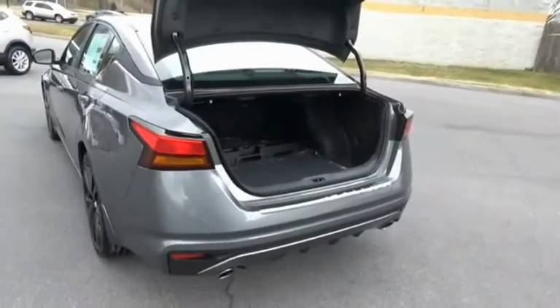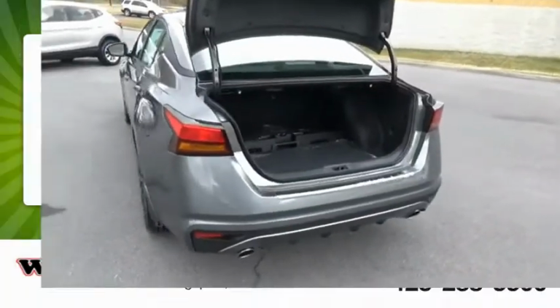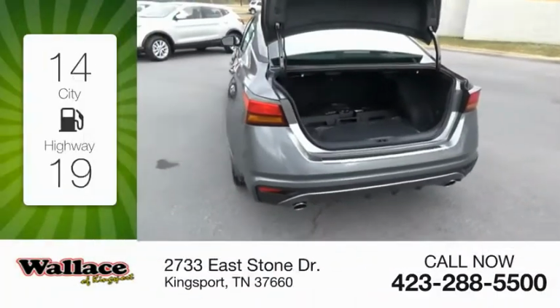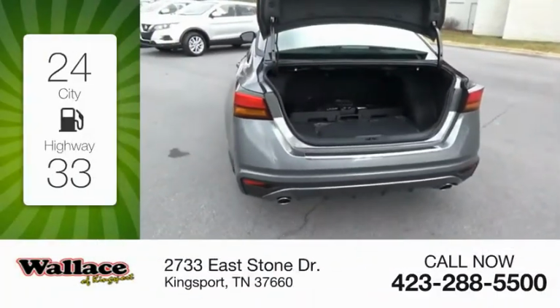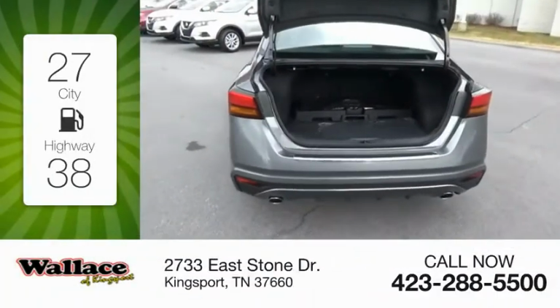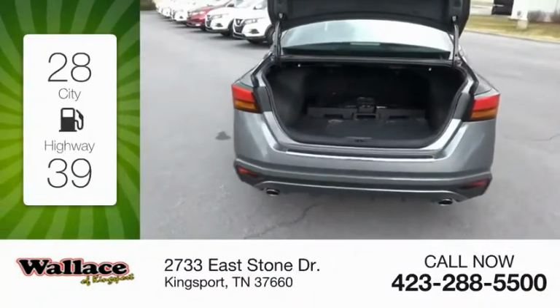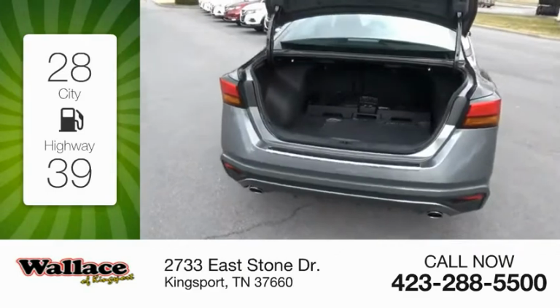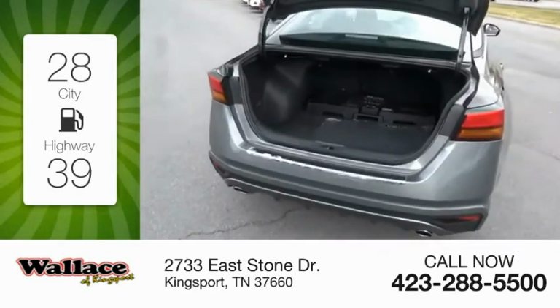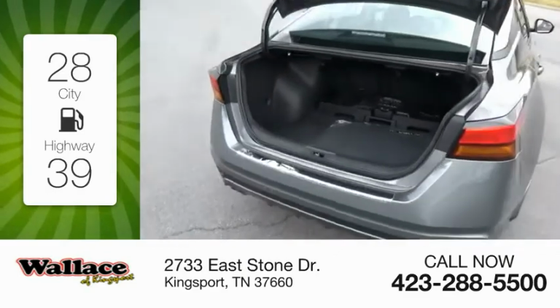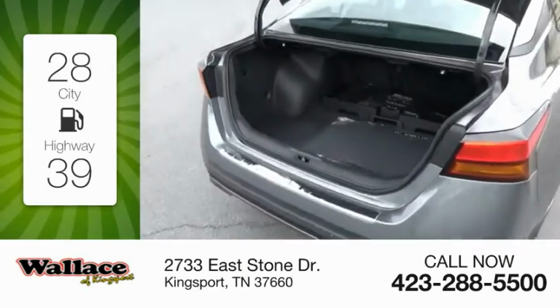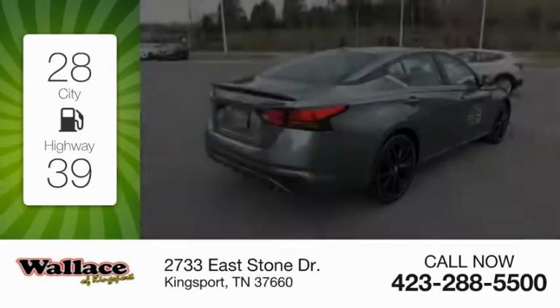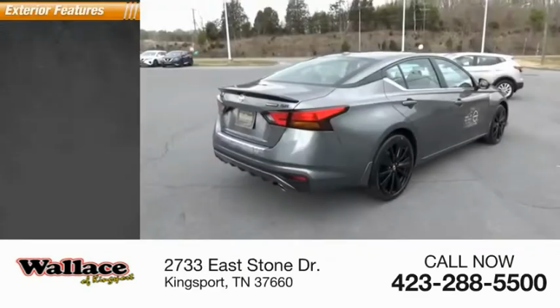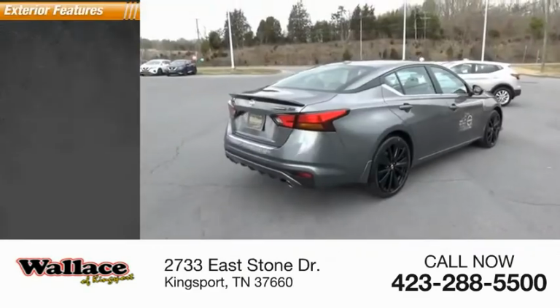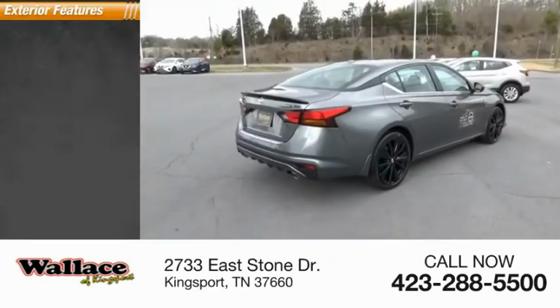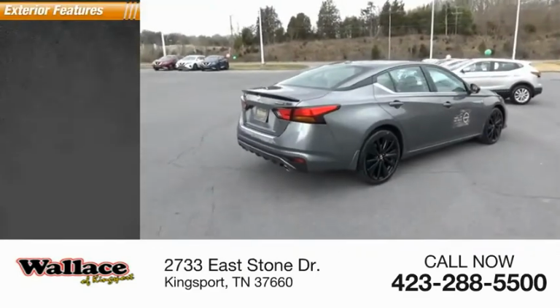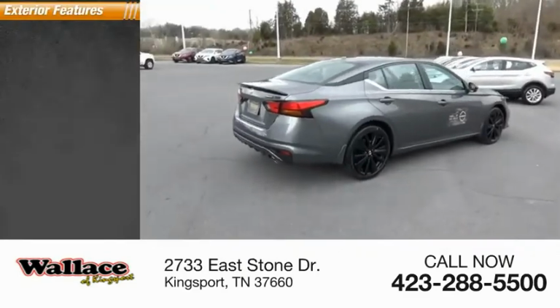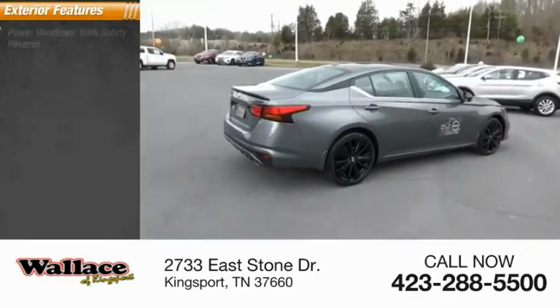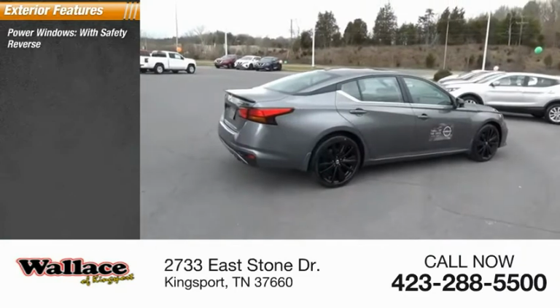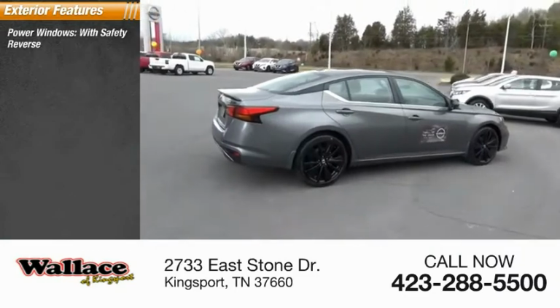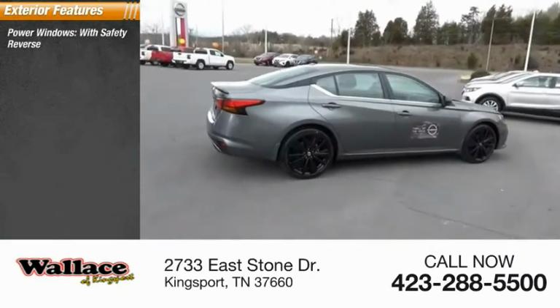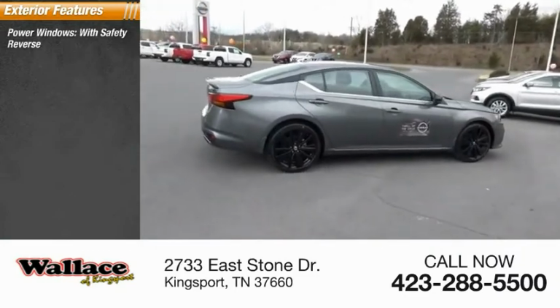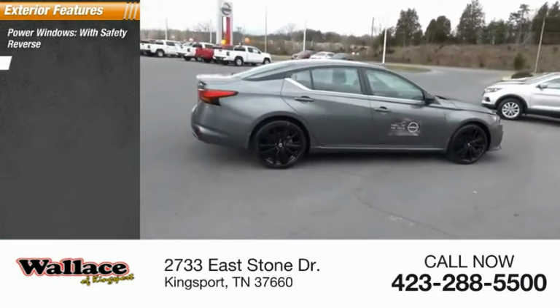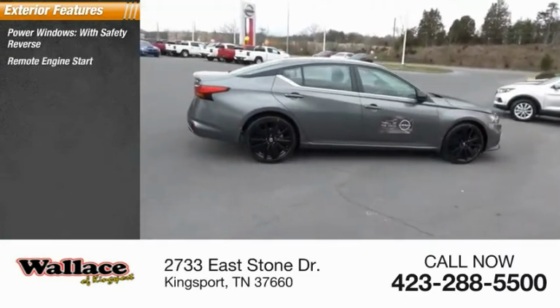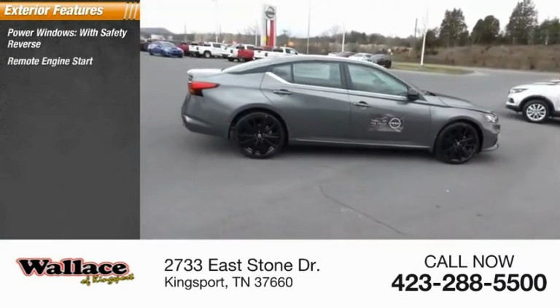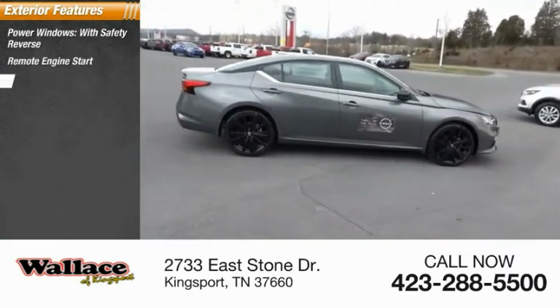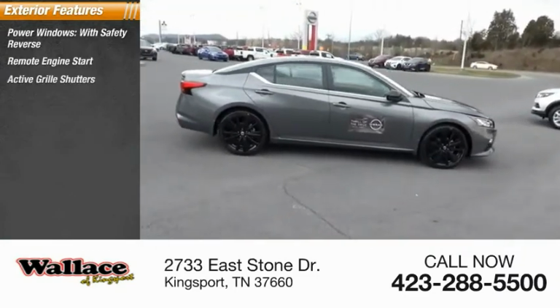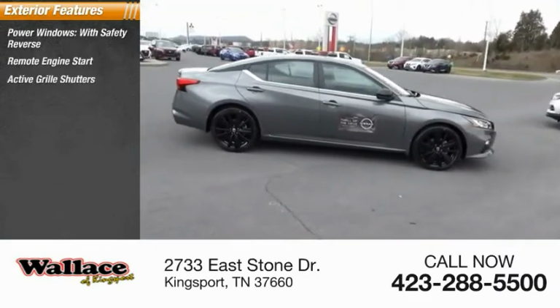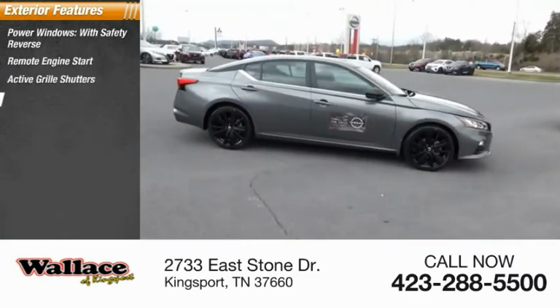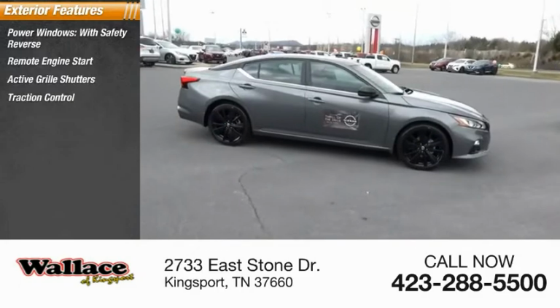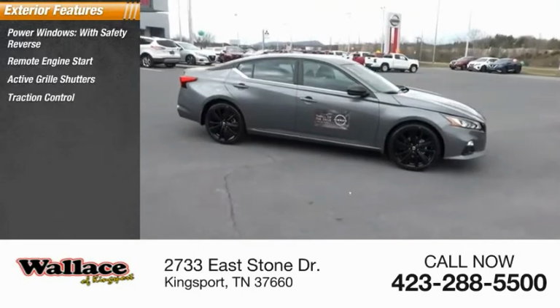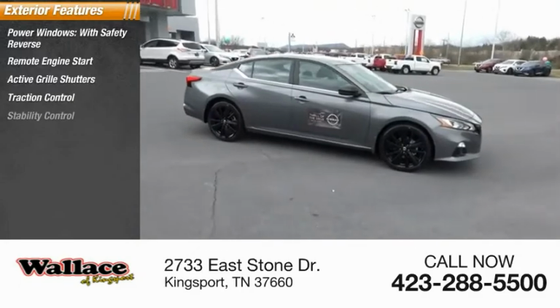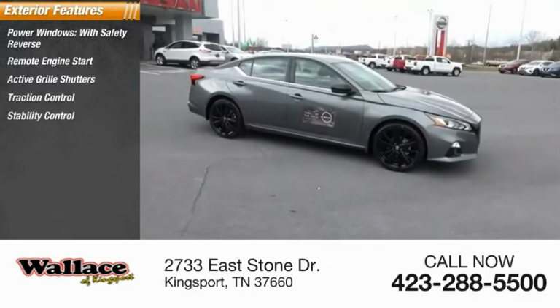Great fuel efficiency saves you money by requiring fewer trips to the gas station. Here are some of this vehicle's great options: power windows with safety reverse, remote engine start, active grille shutters, traction control, stability control.